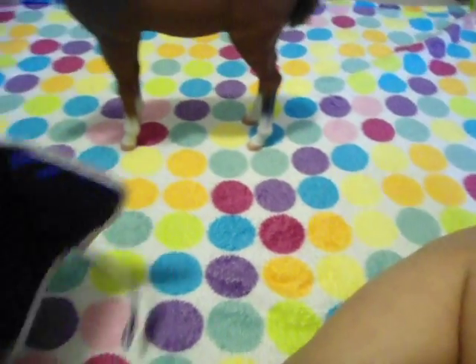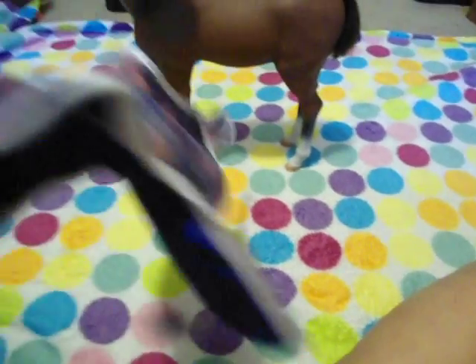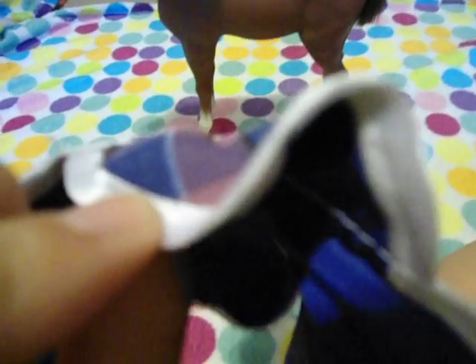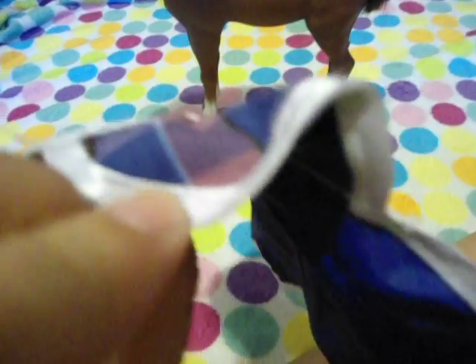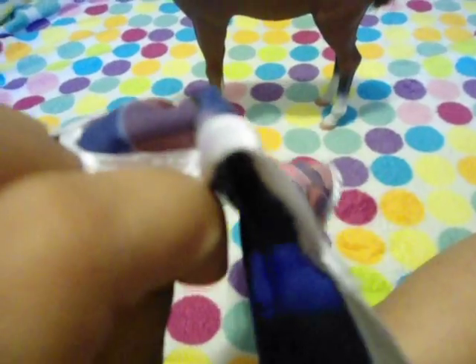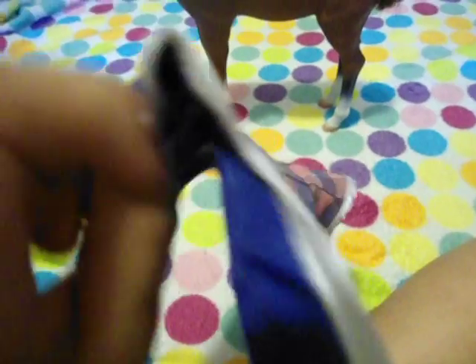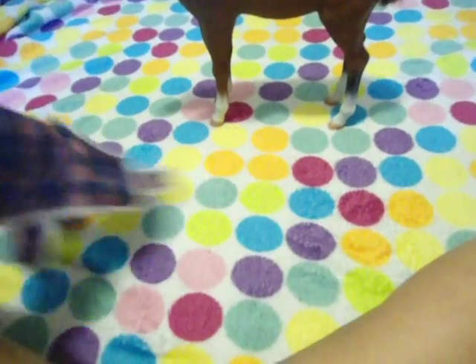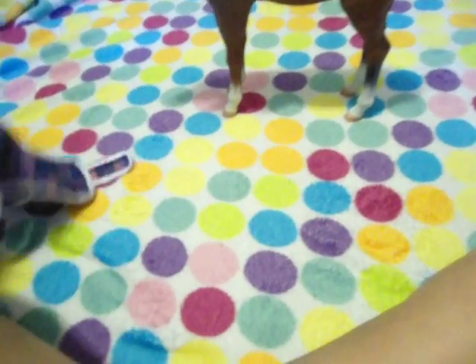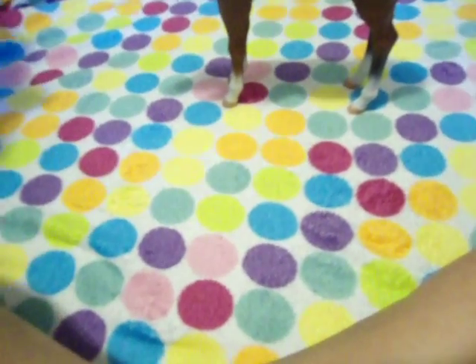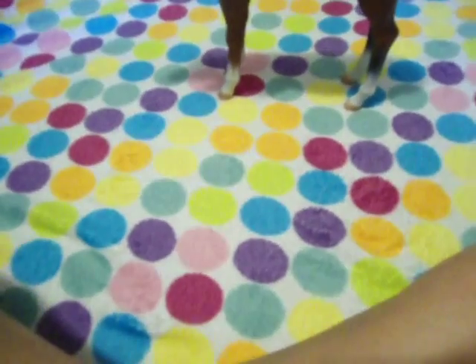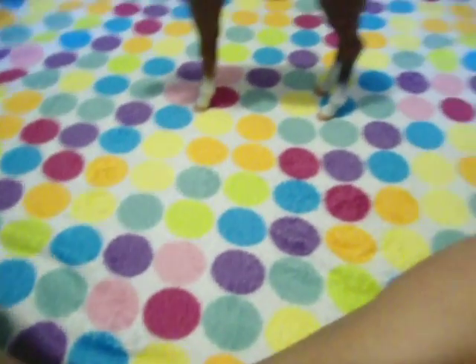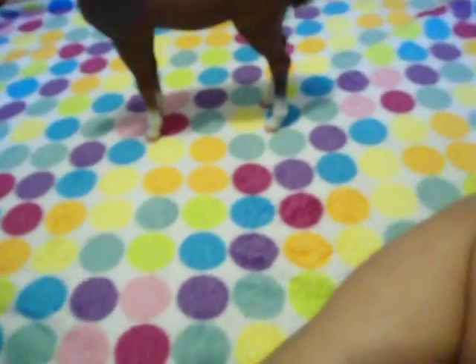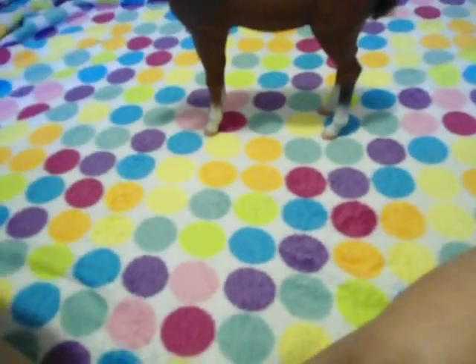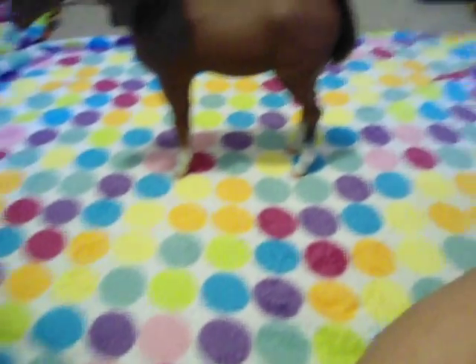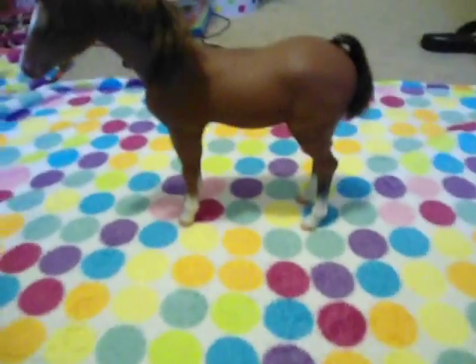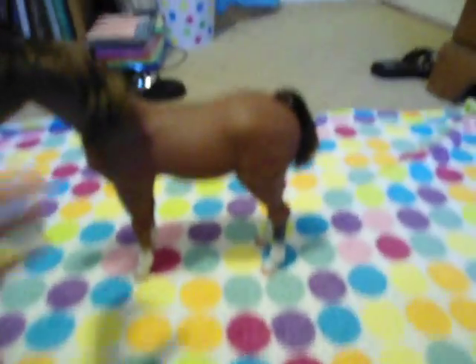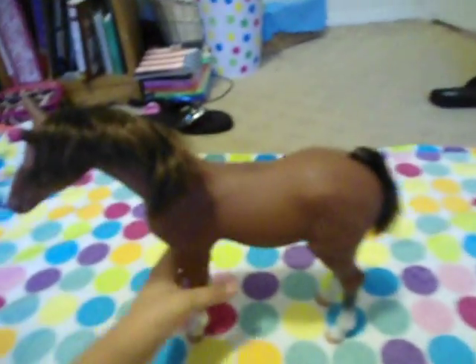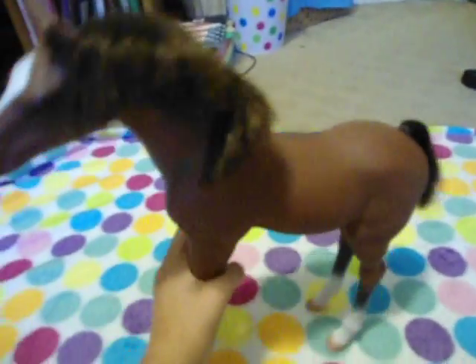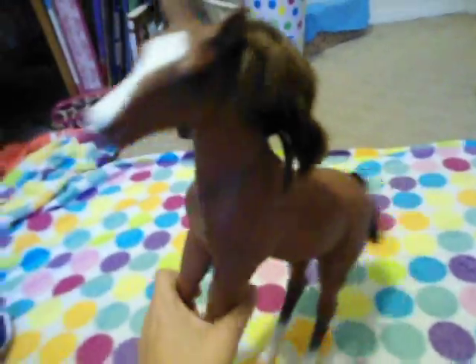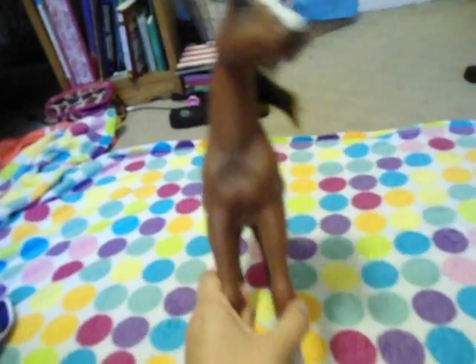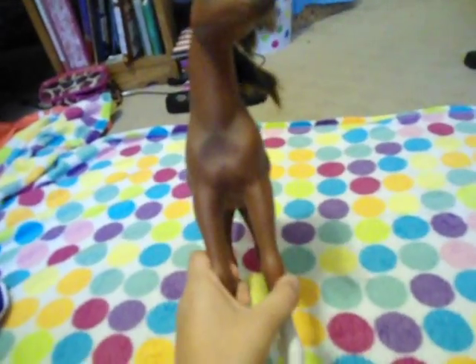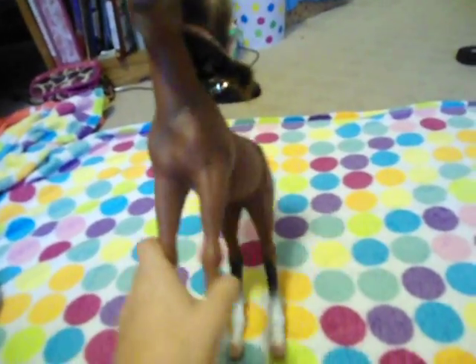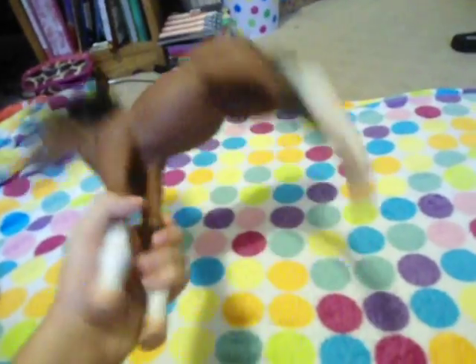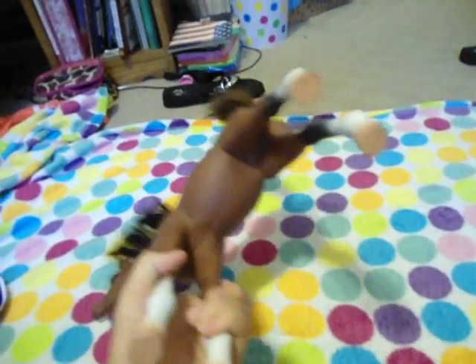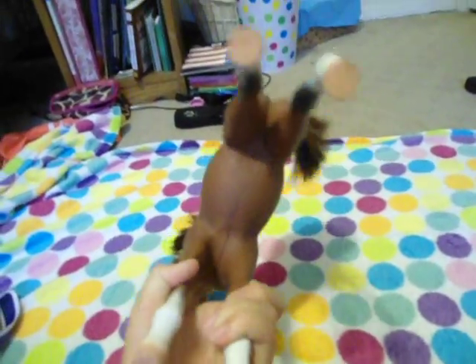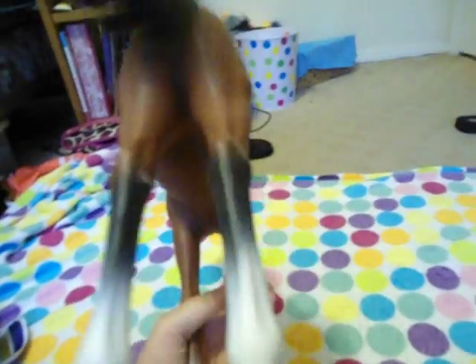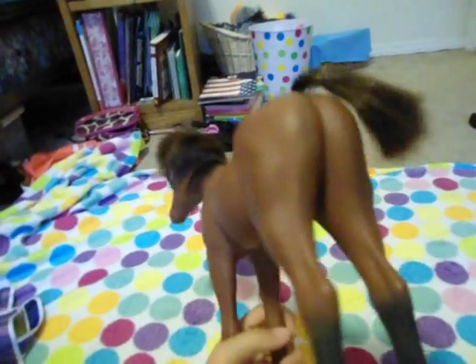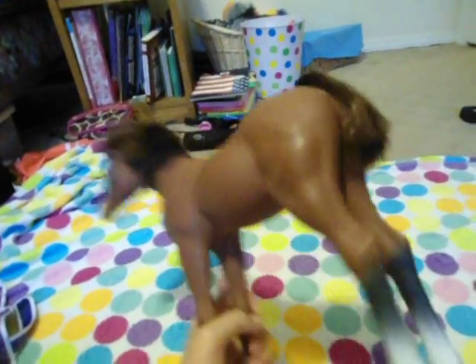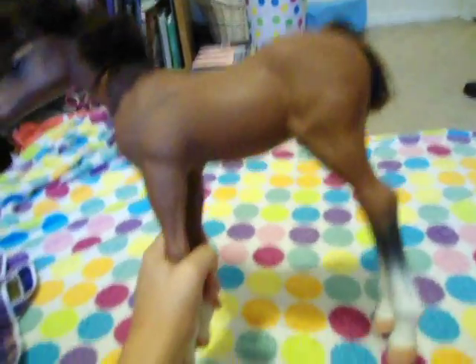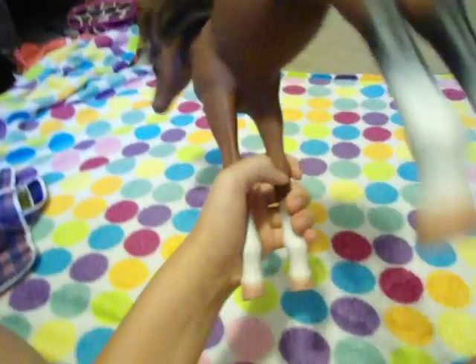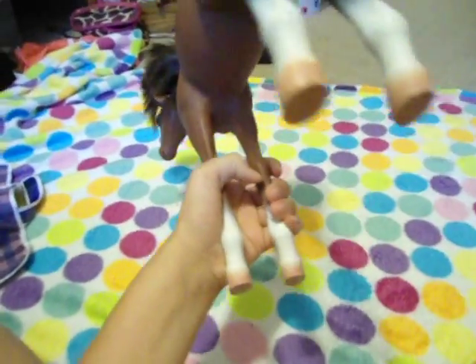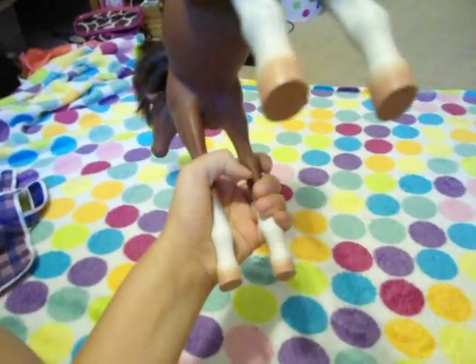And that comes with a cover to slightly lower the tail. This is the horse itself. It's made out of plastic, as you can see.